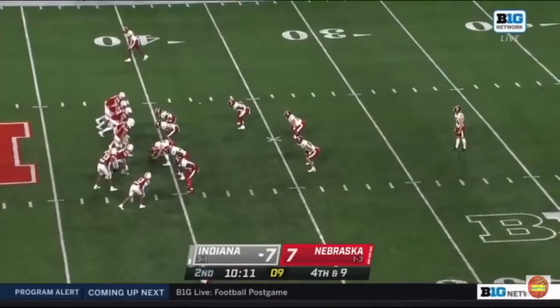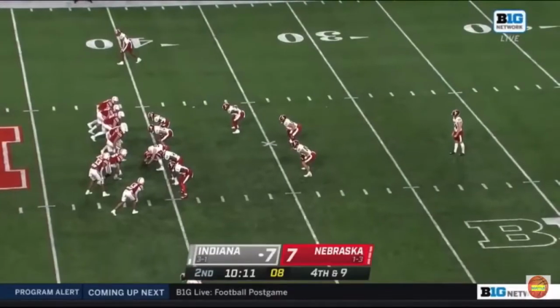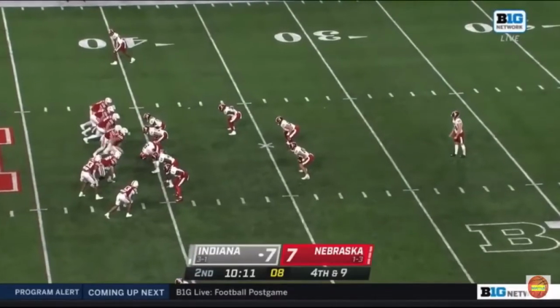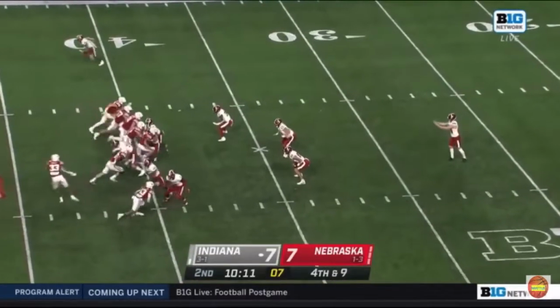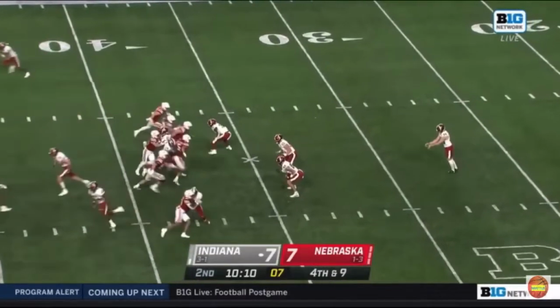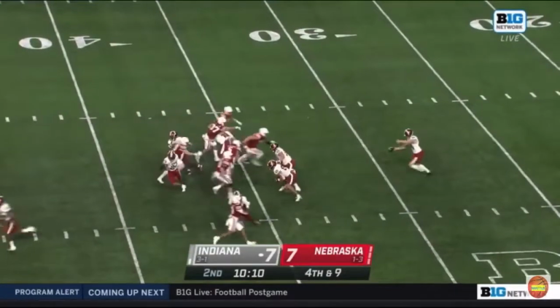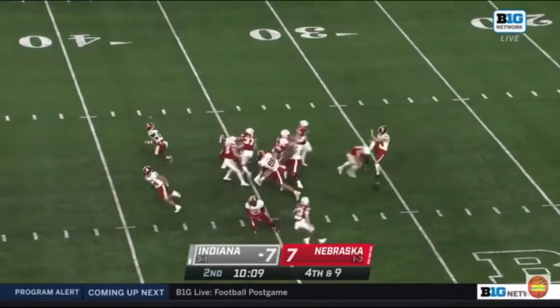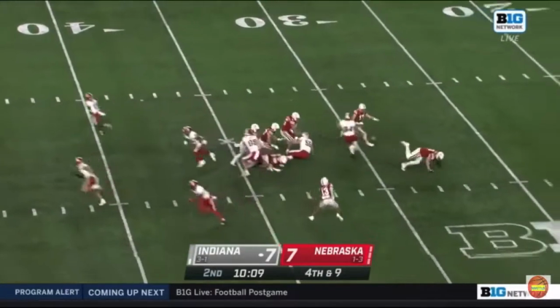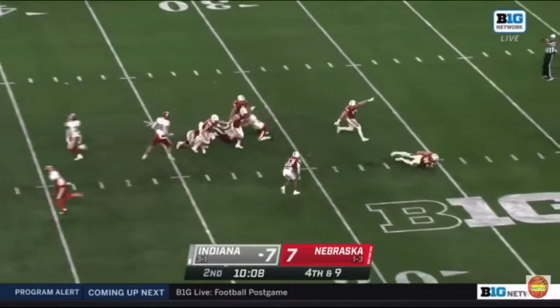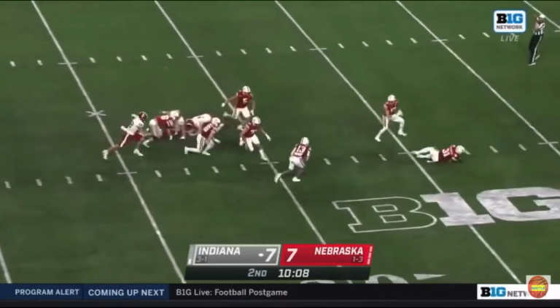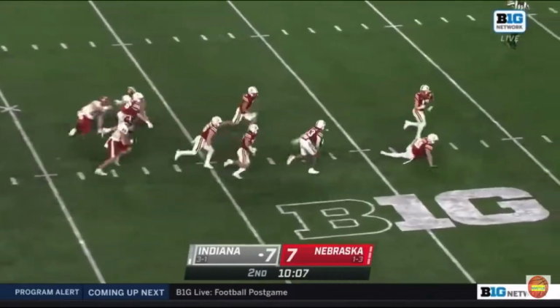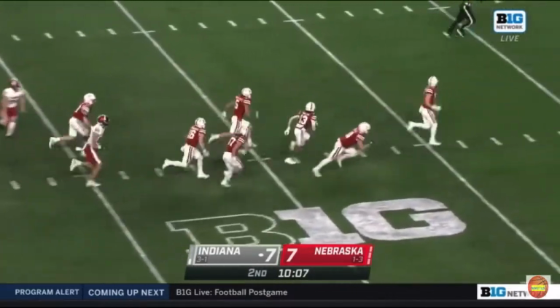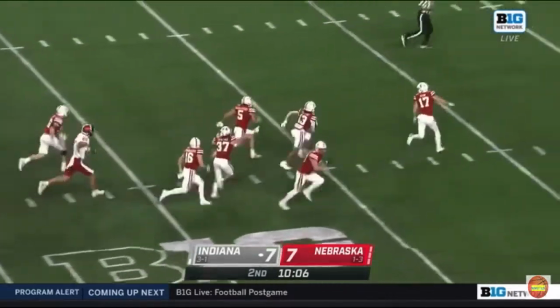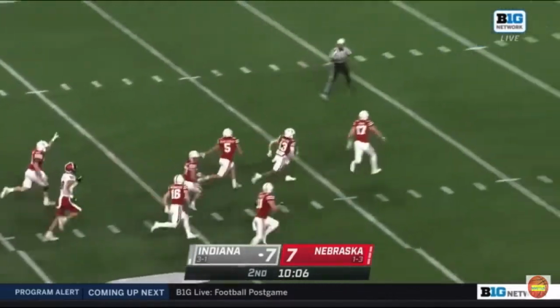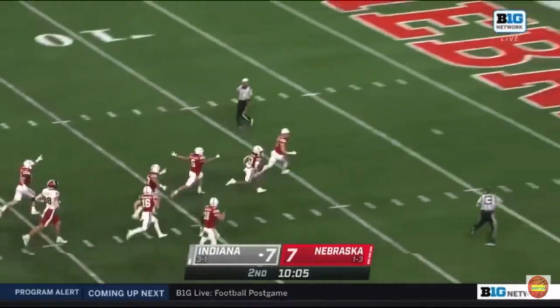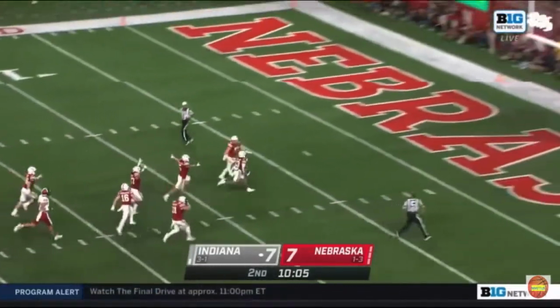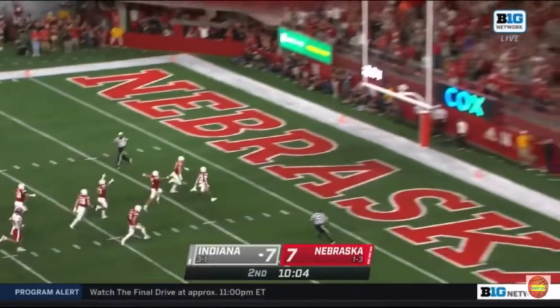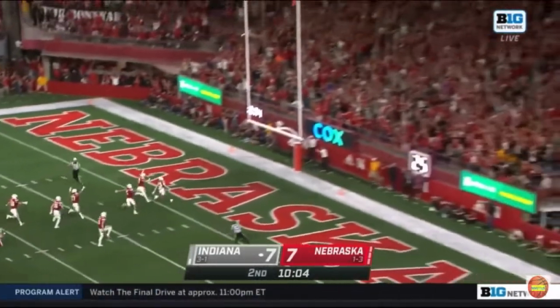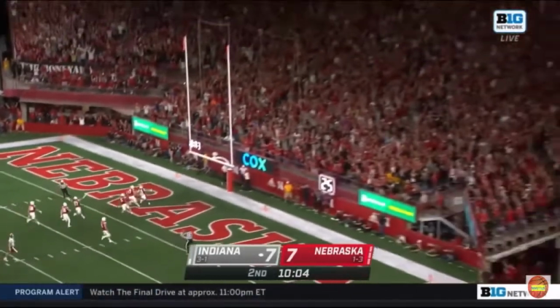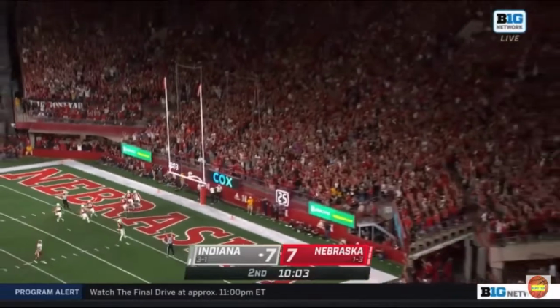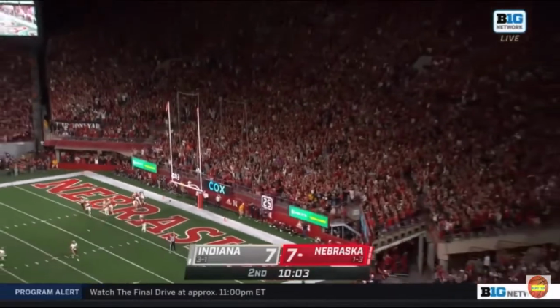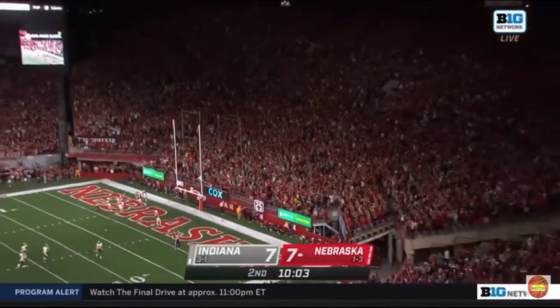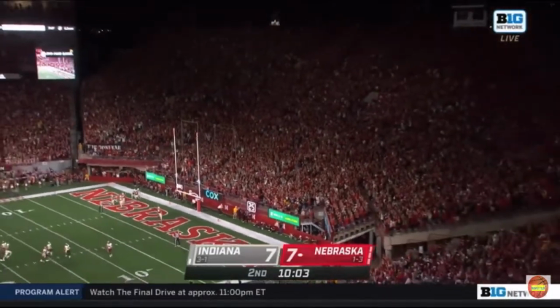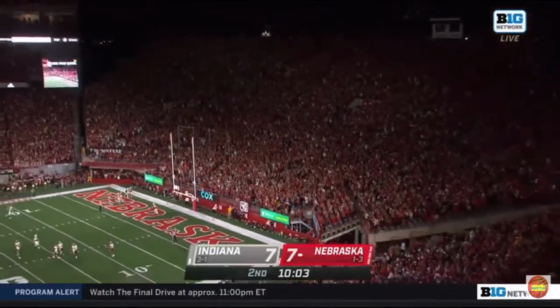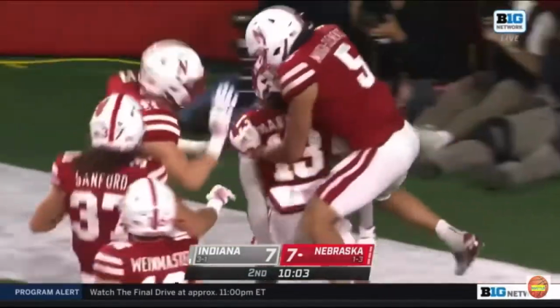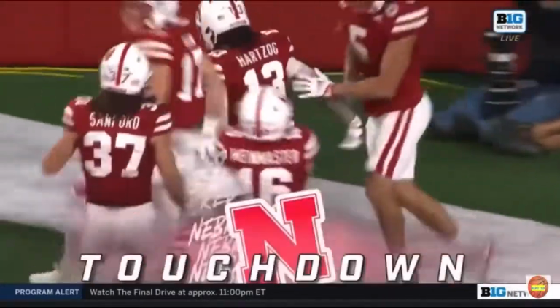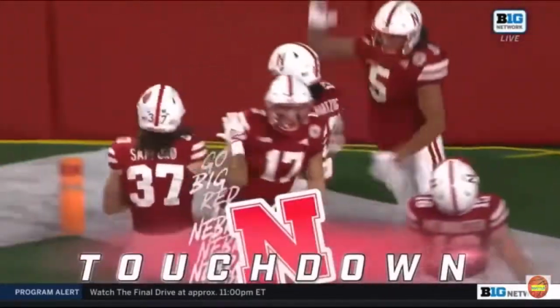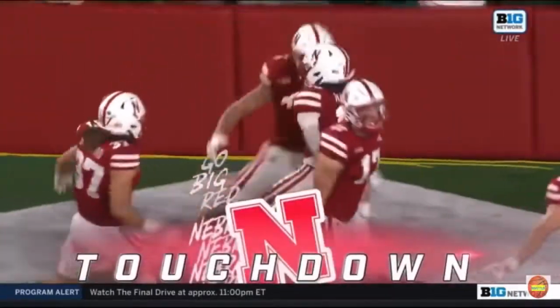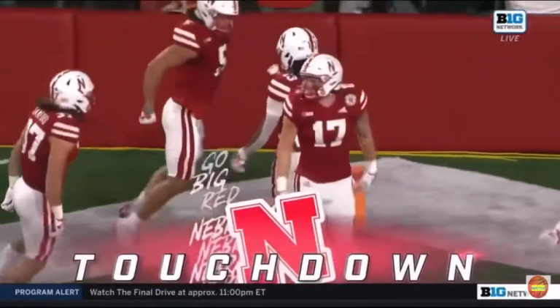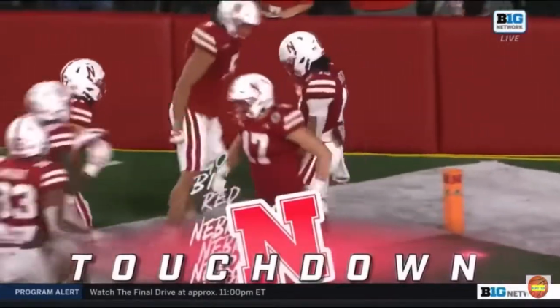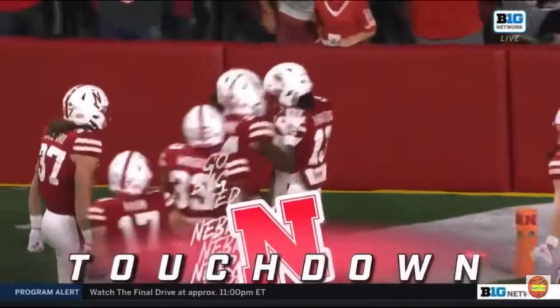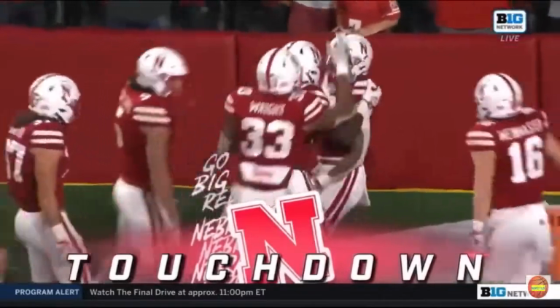Shomari Butler with the pass breakup. Thompson — and it's picked up in the middle by Nebraska, and this is going to be run into the end zone. Touchdown, clear Nebraska. Touchdown.